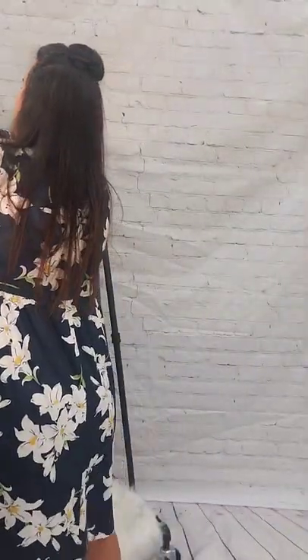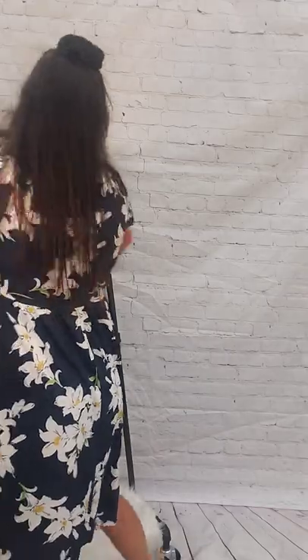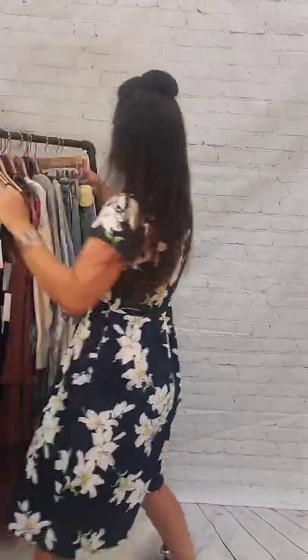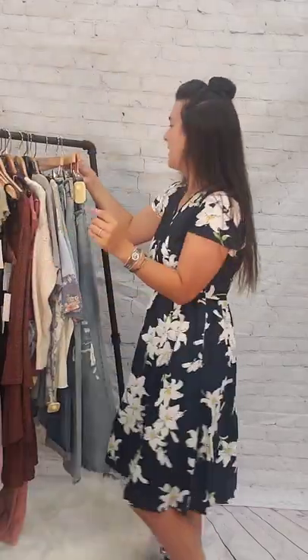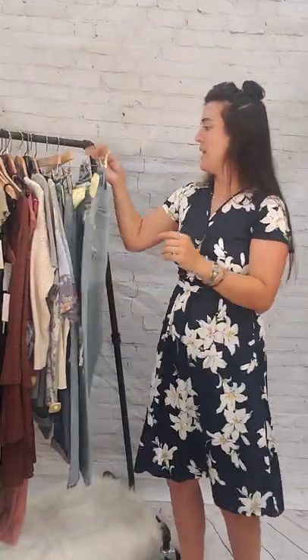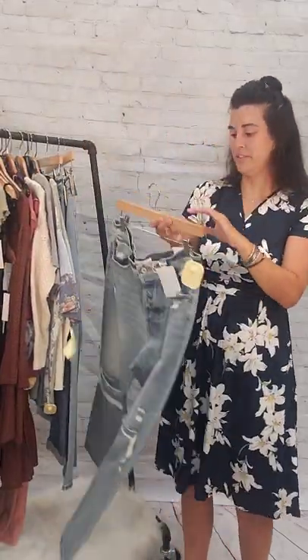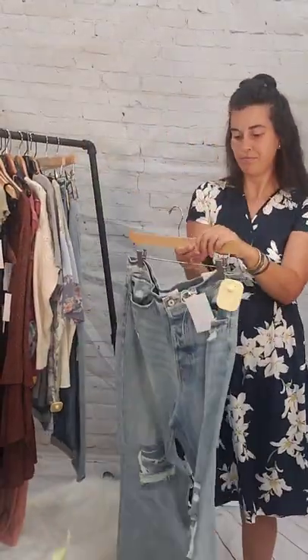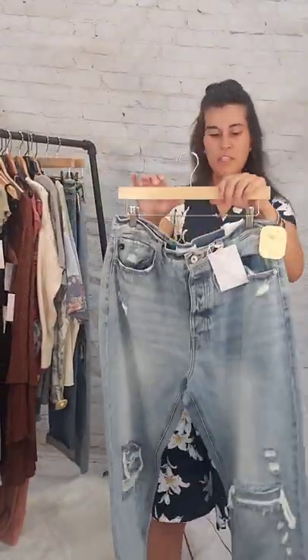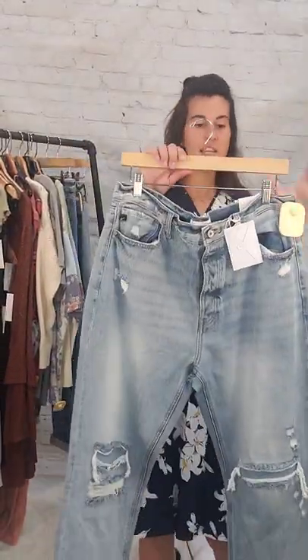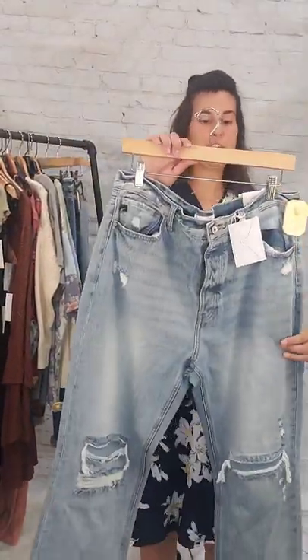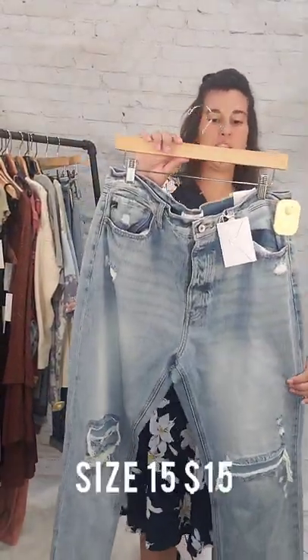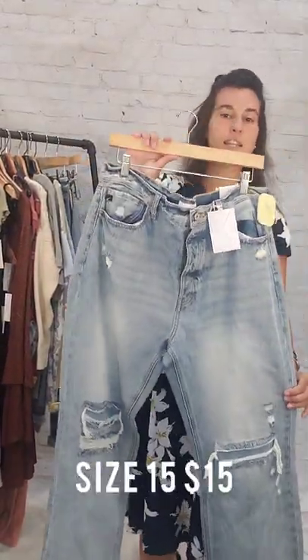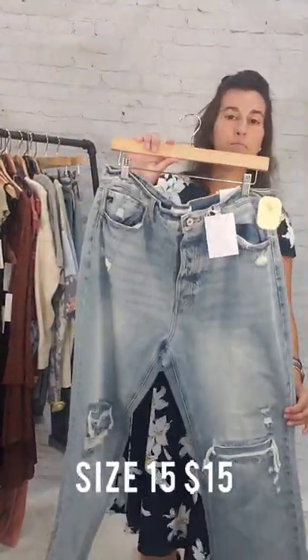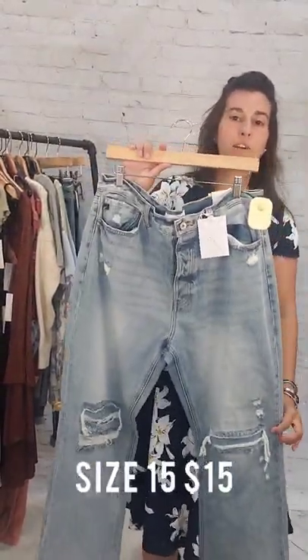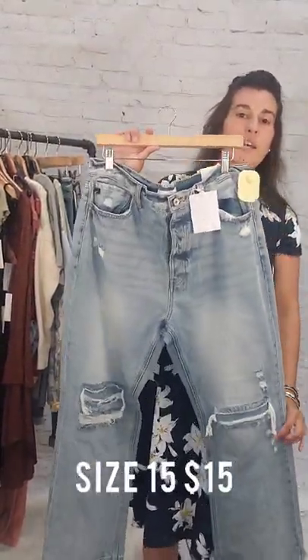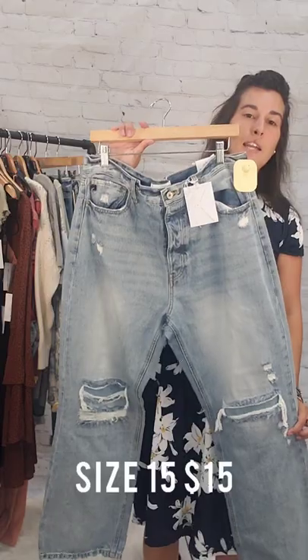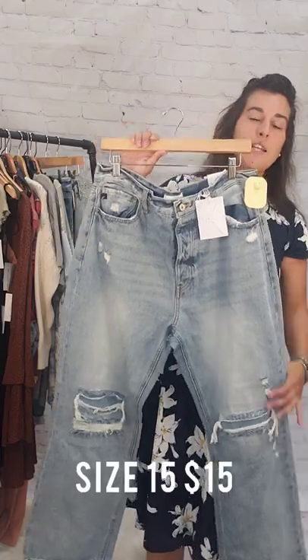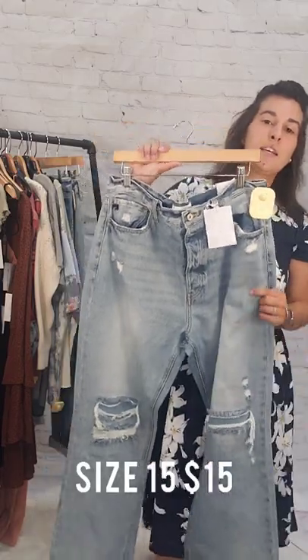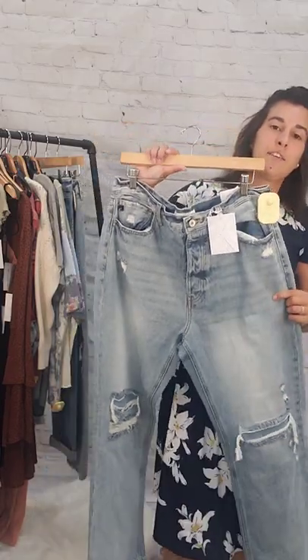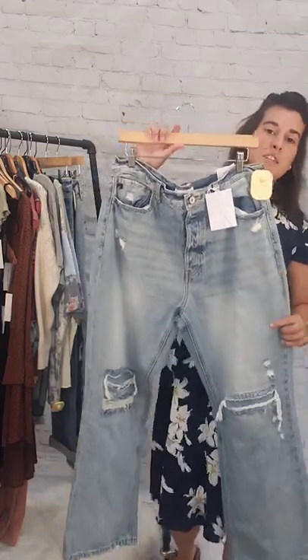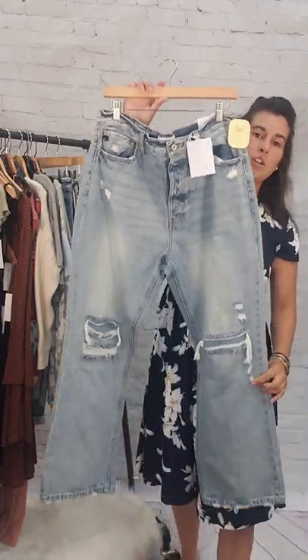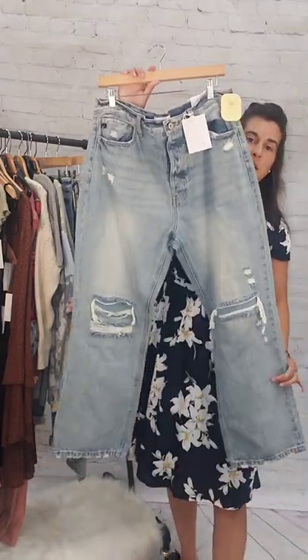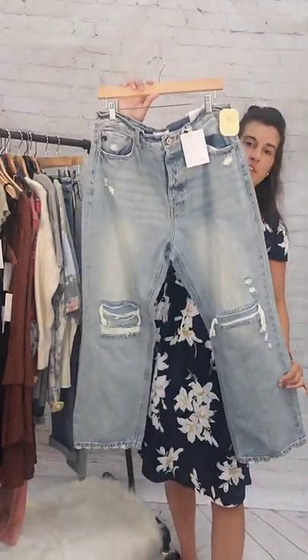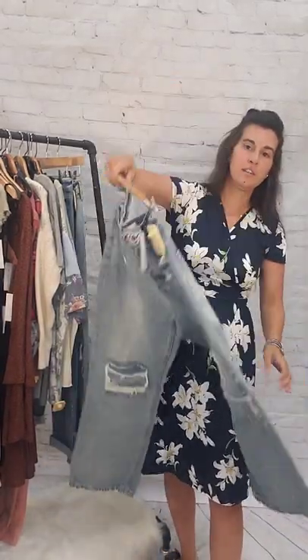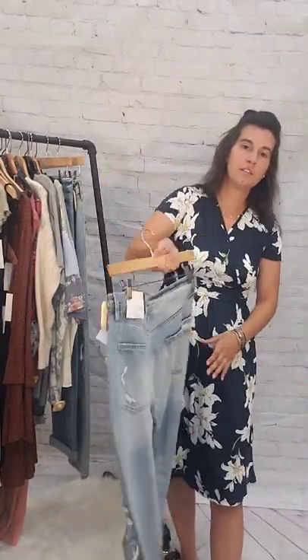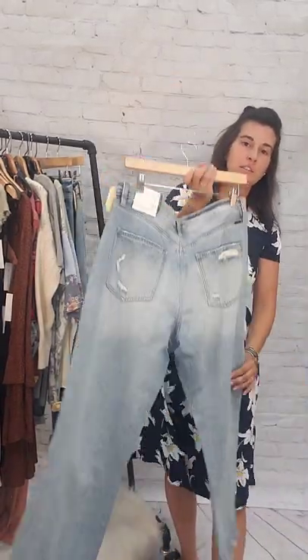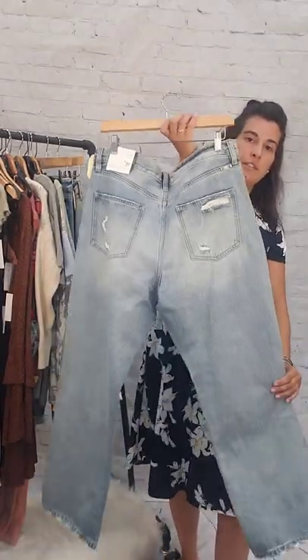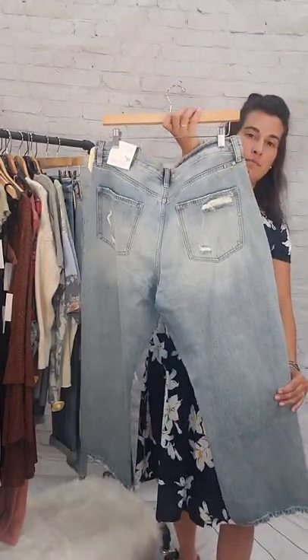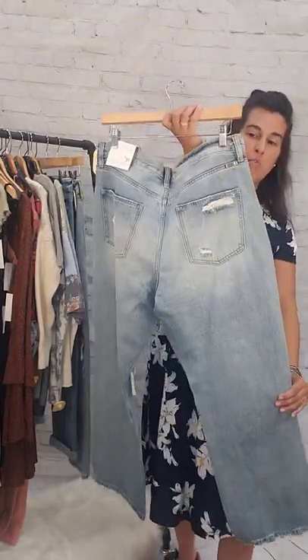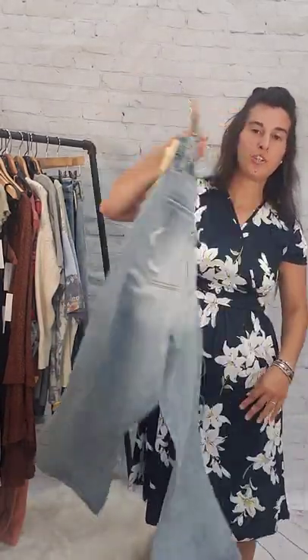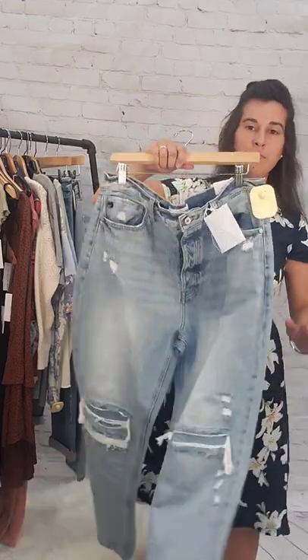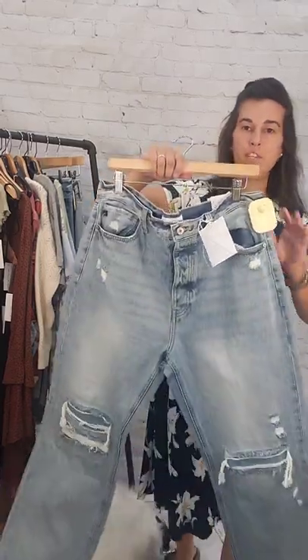Next up we have a size 15 in these 90s boyfriend Can-Cans, $15. Flare jean, light wash, $15.